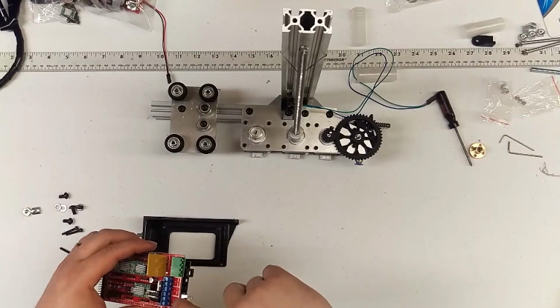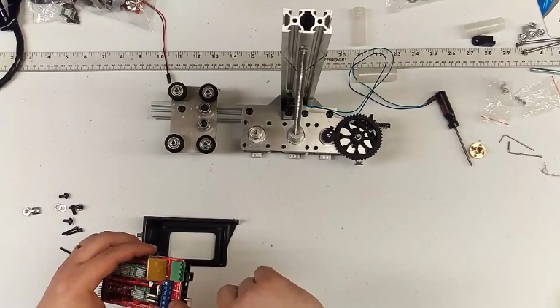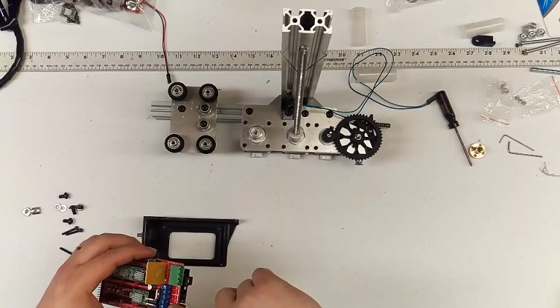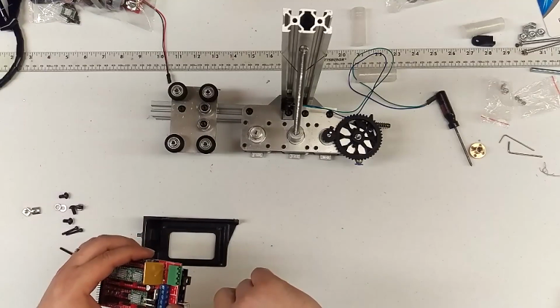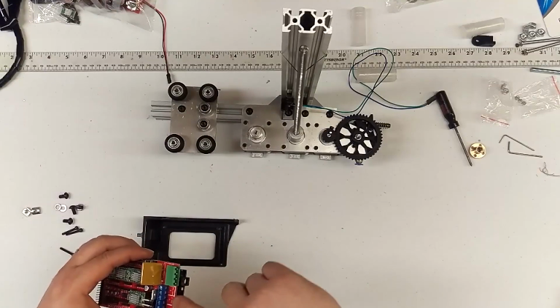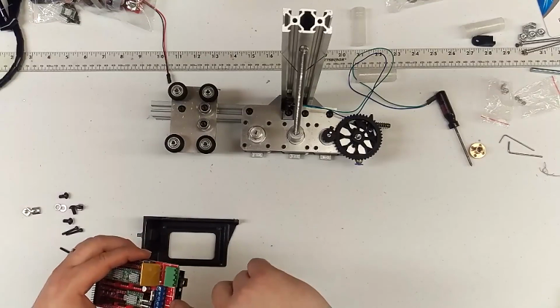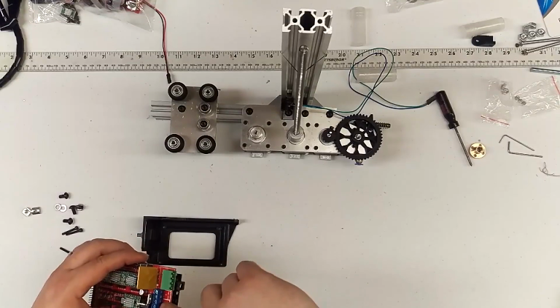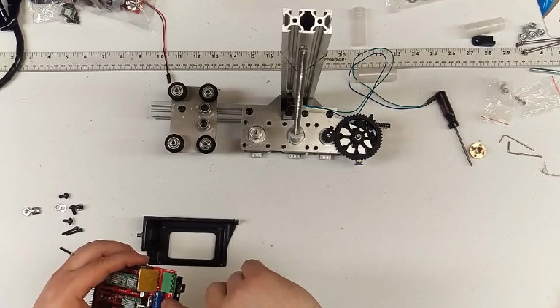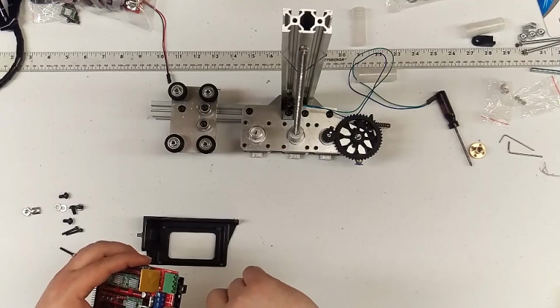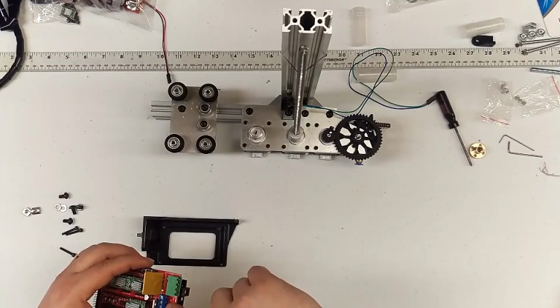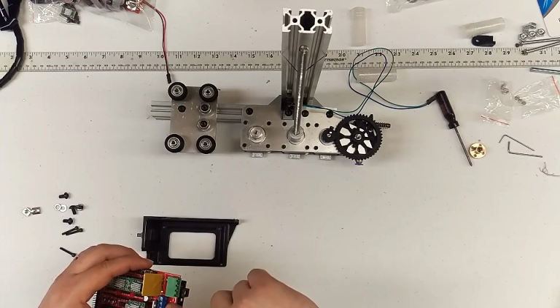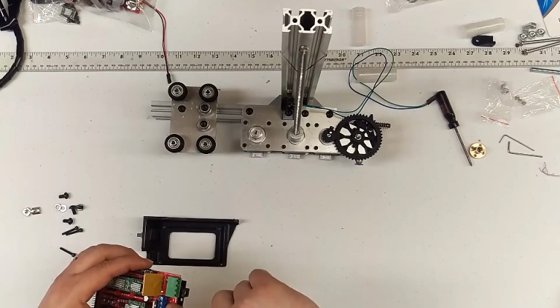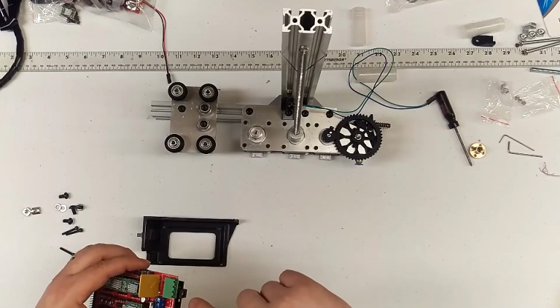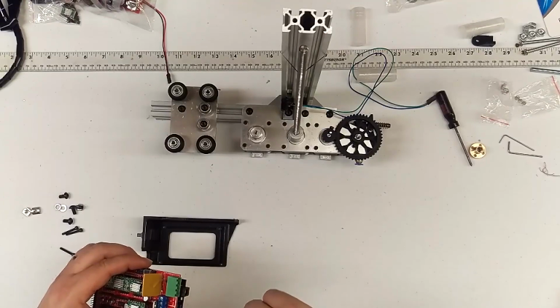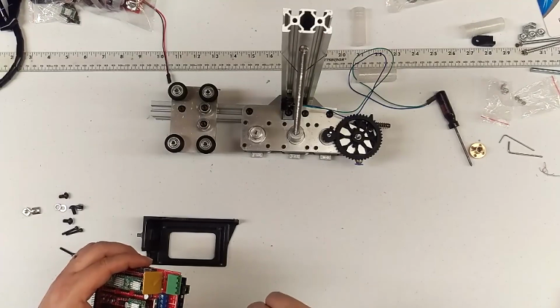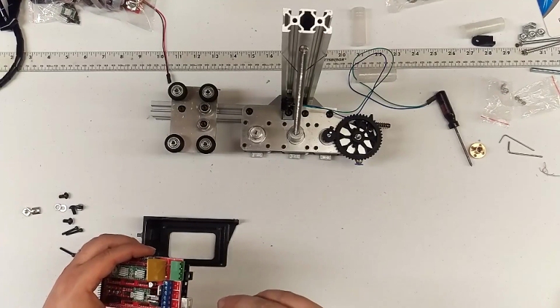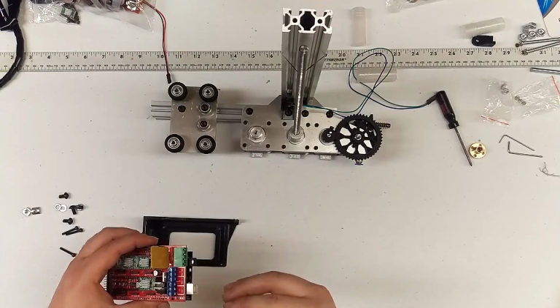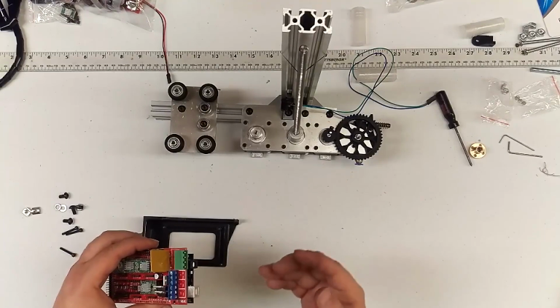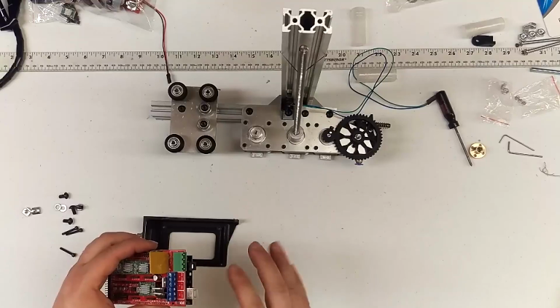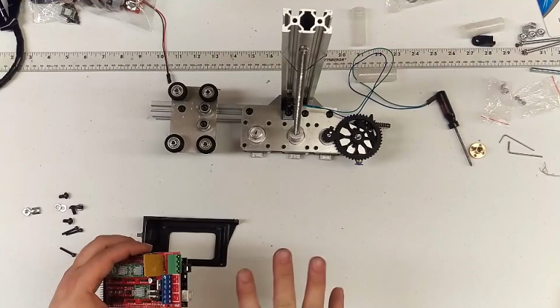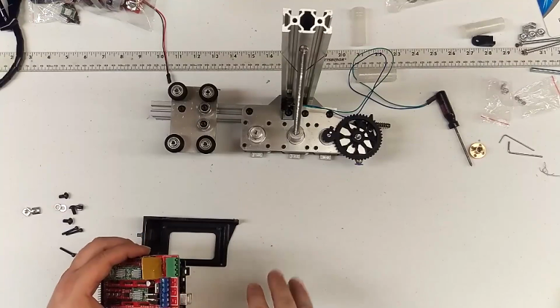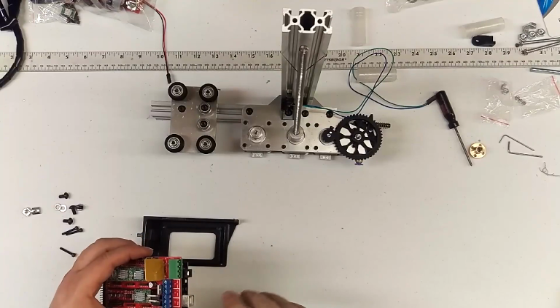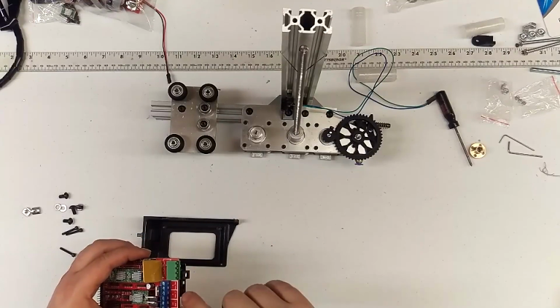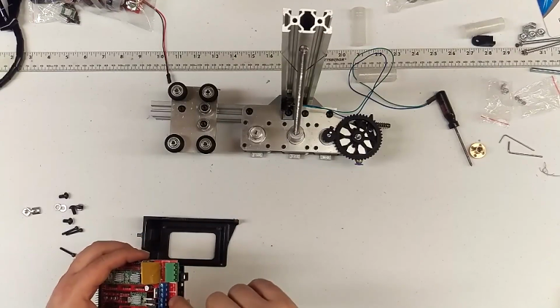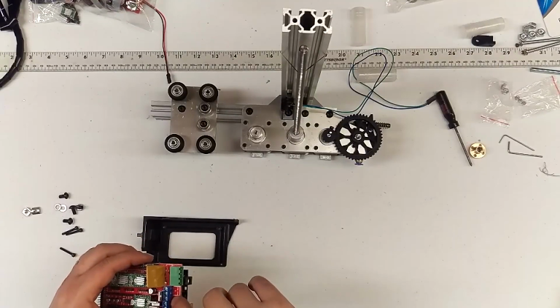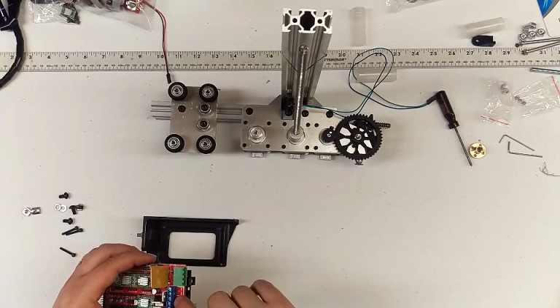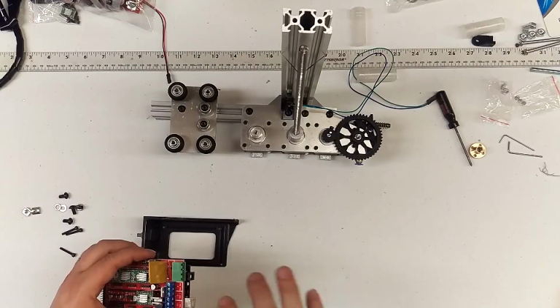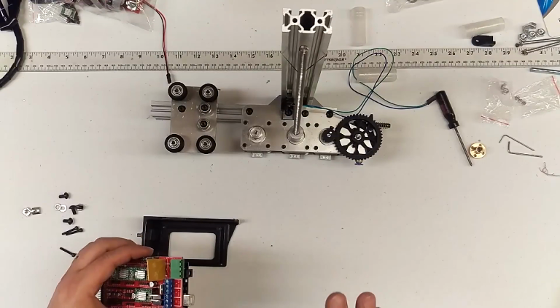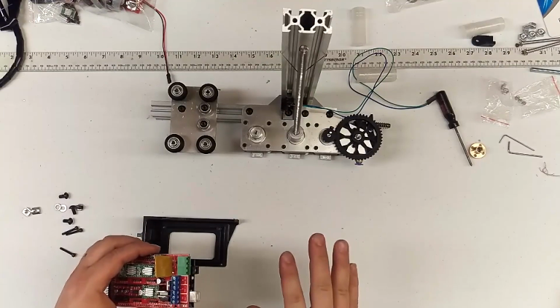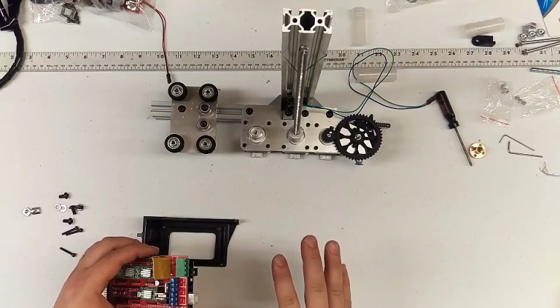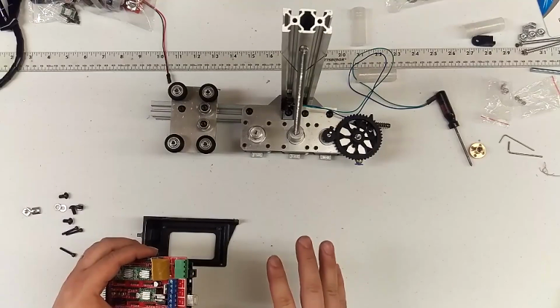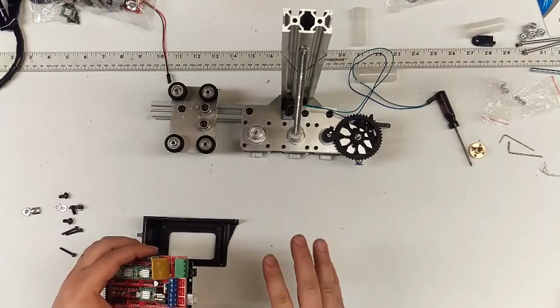This is where we power our hot end. The middle two terminals are D9, which is to power a fan using pulse width modulation. That can also be used to power a laser — wink, wink.